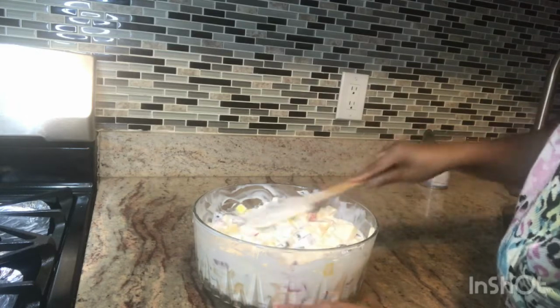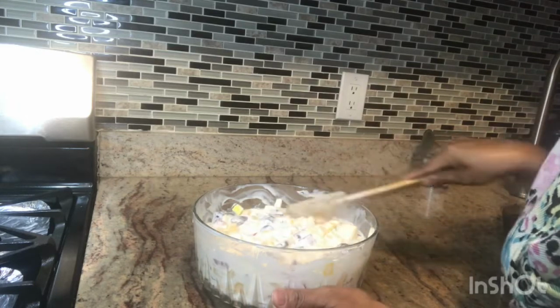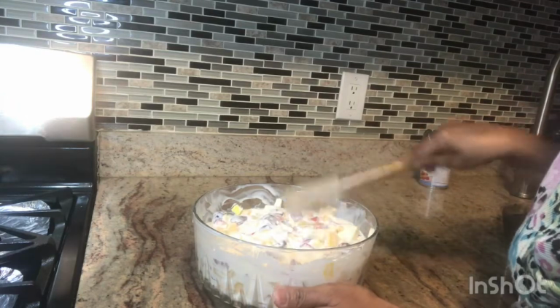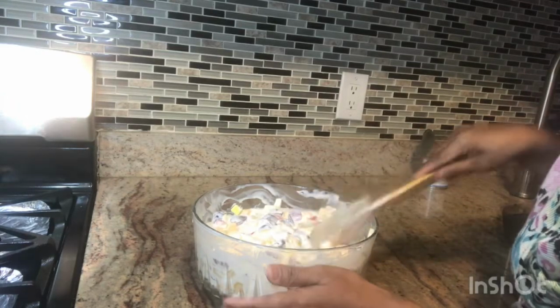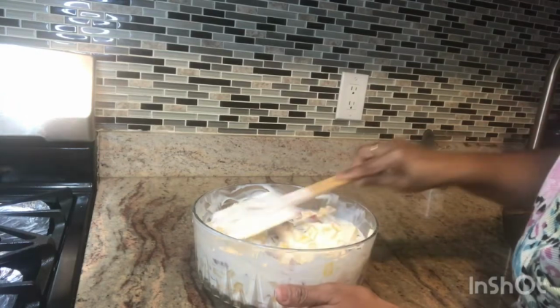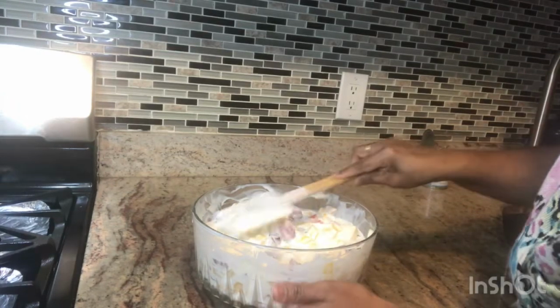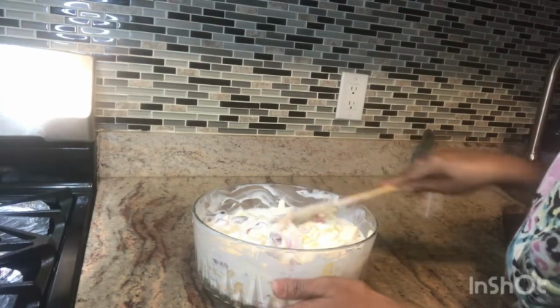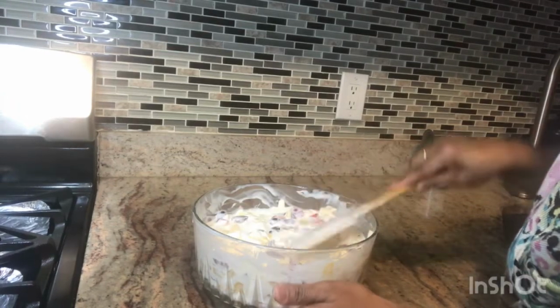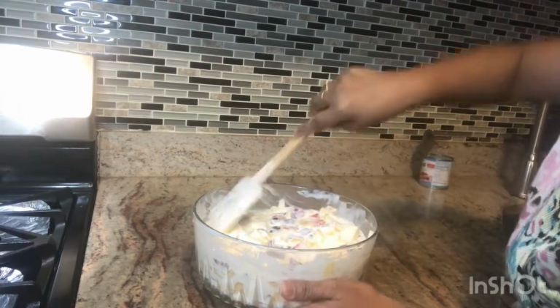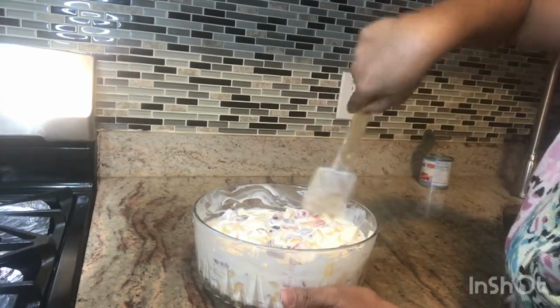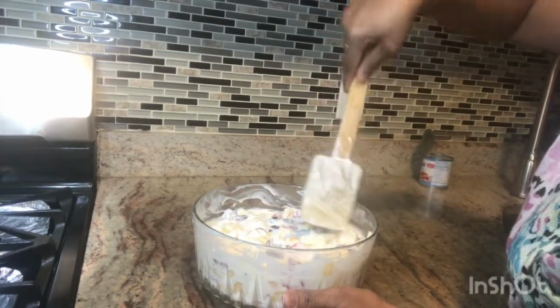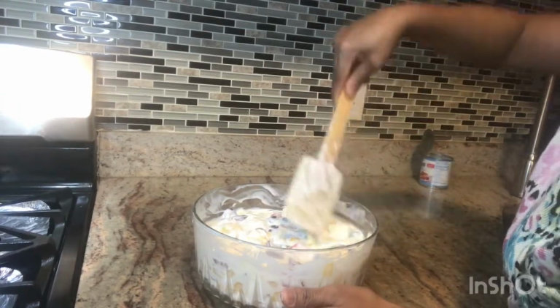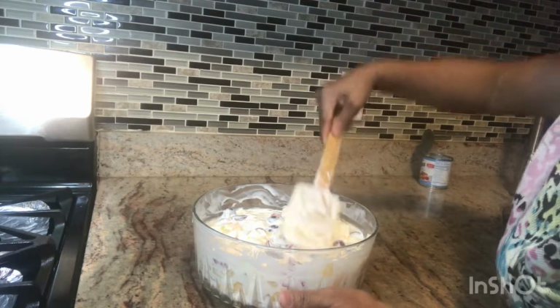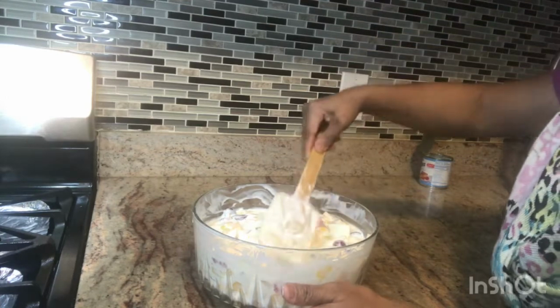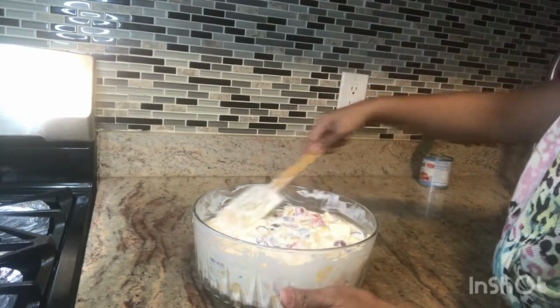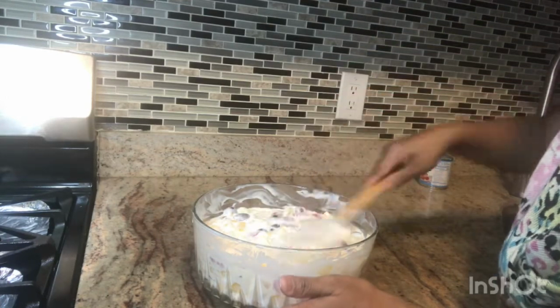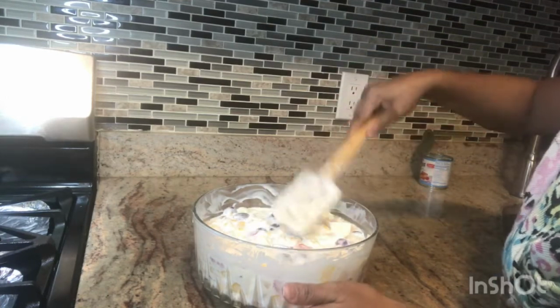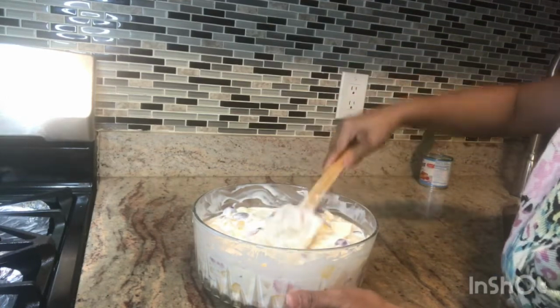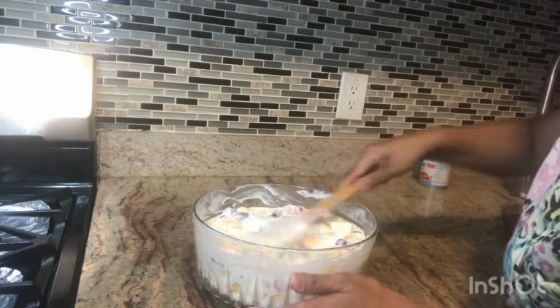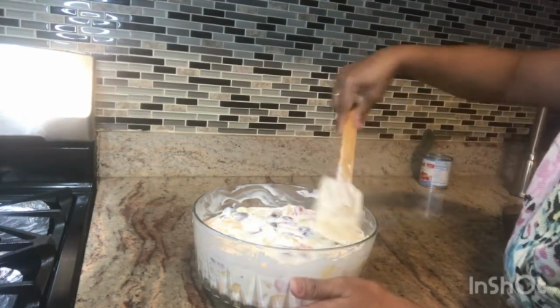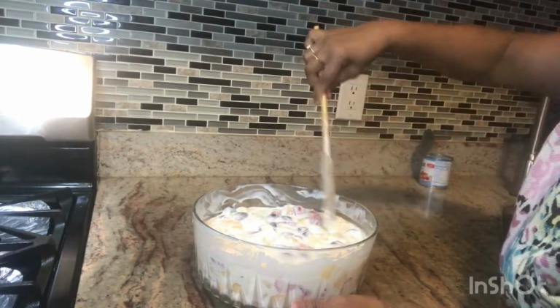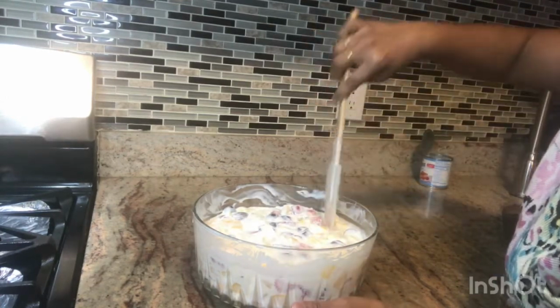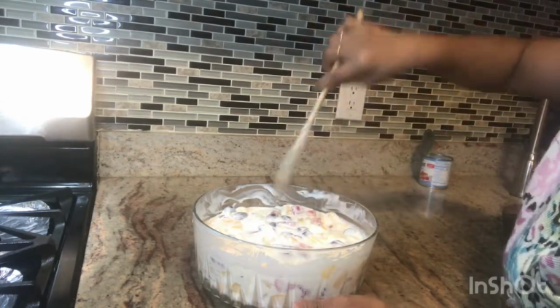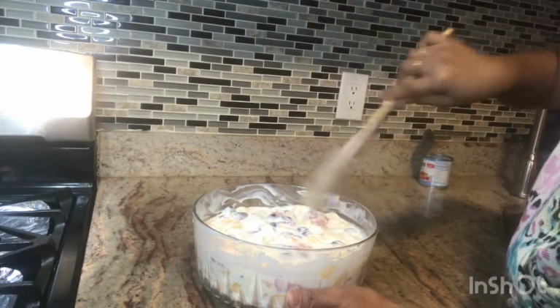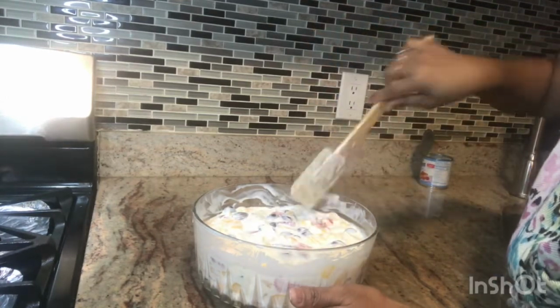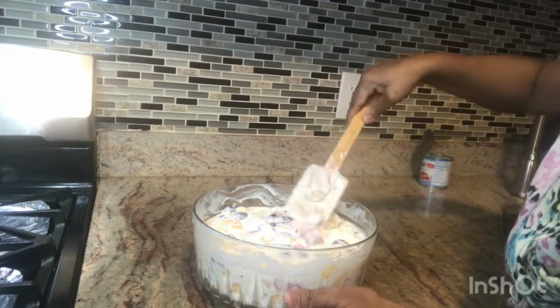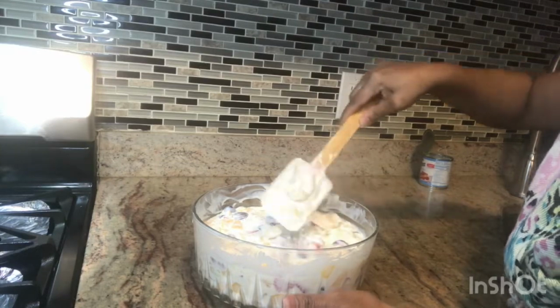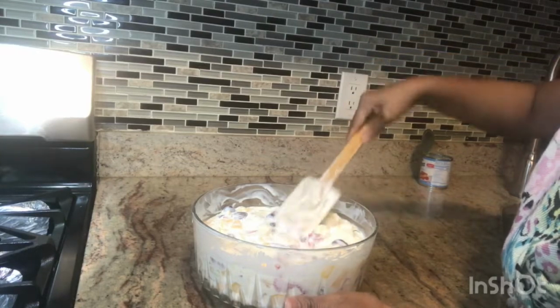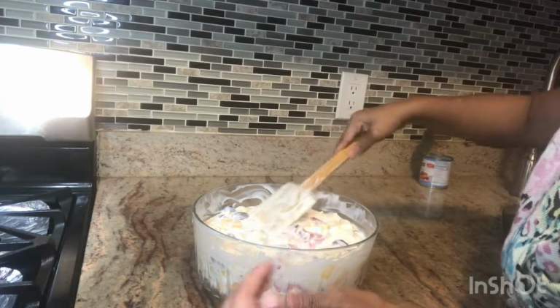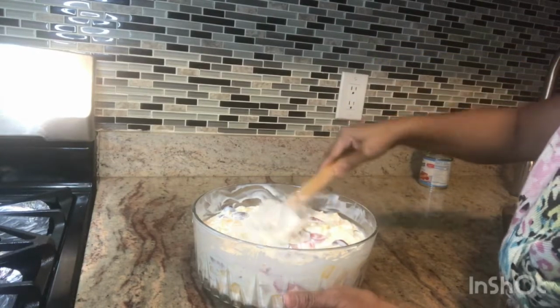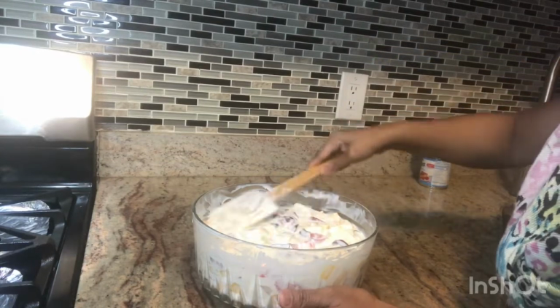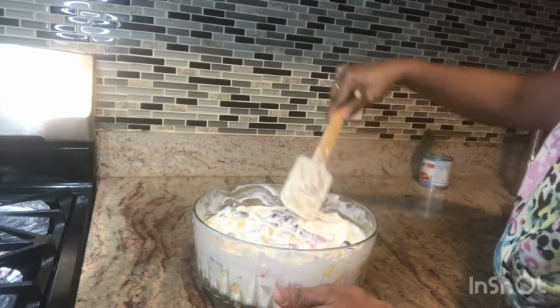I'll put it in the refrigerator now. If you leave it in the refrigerator and then share it. Wow, it looks great — strawberry, grapes, all the colors are there.